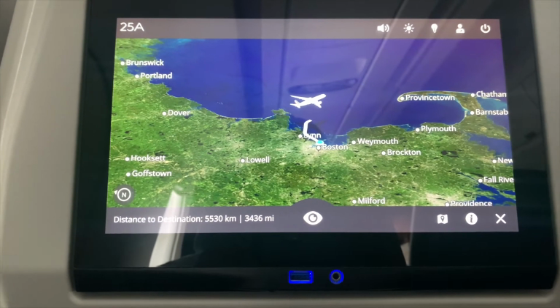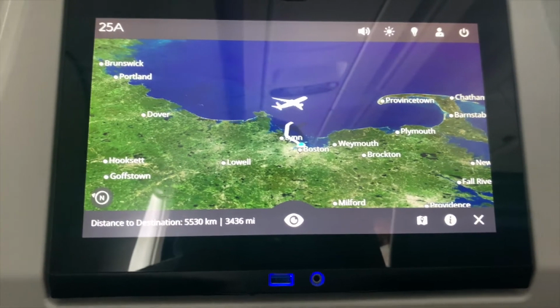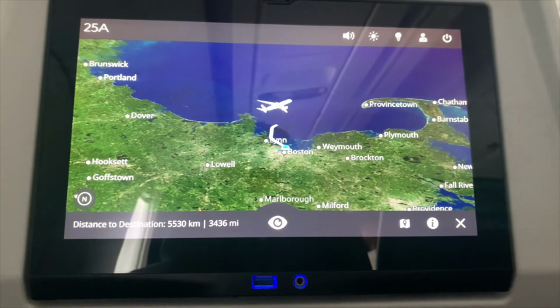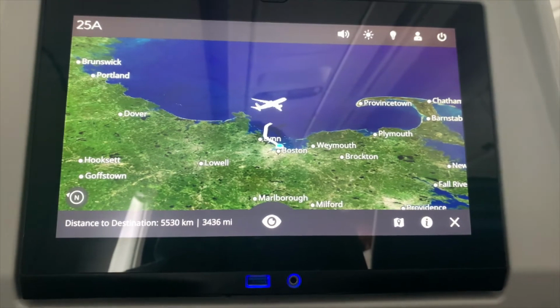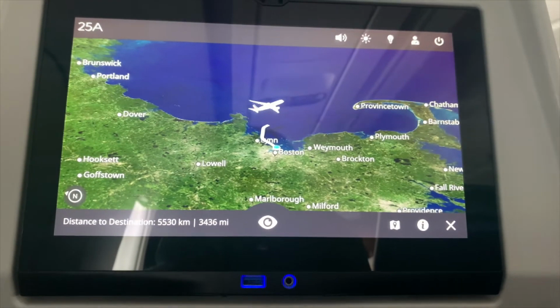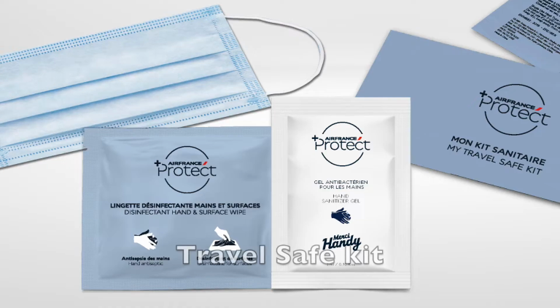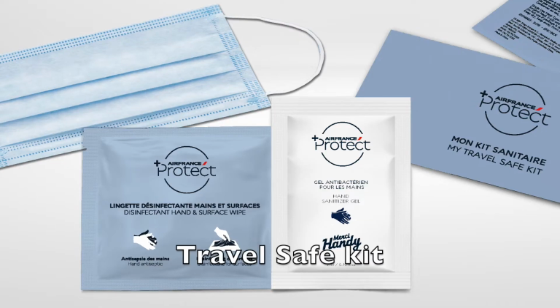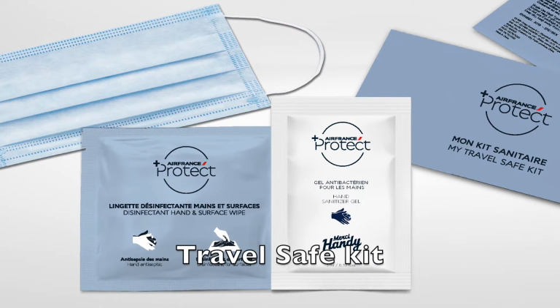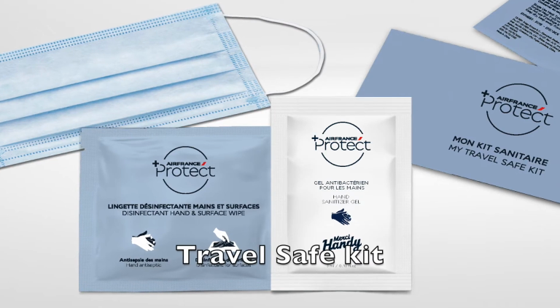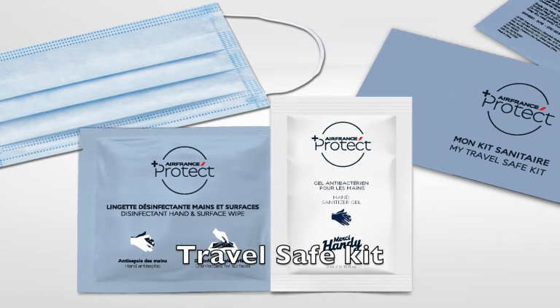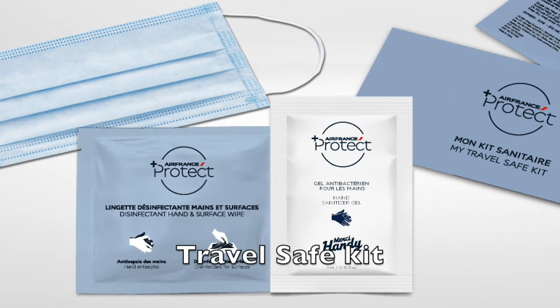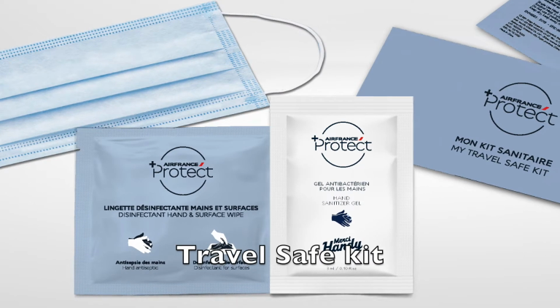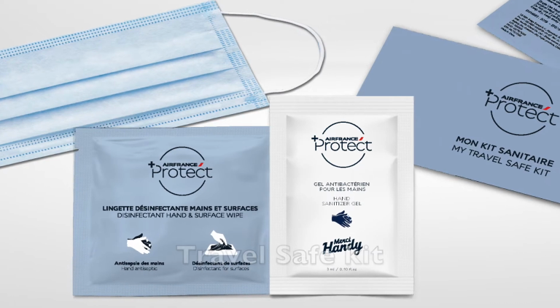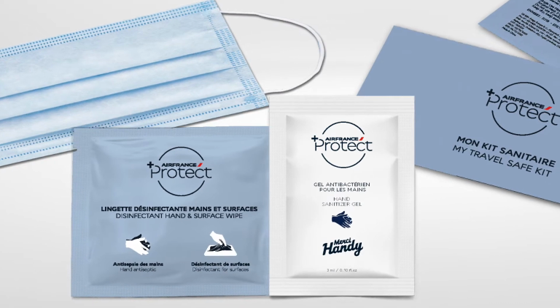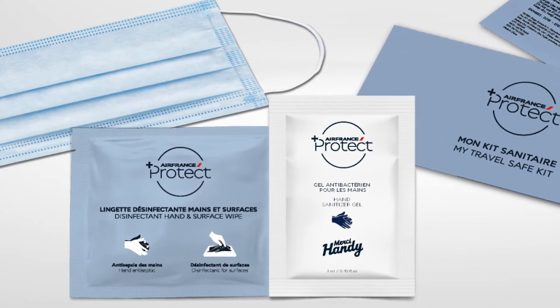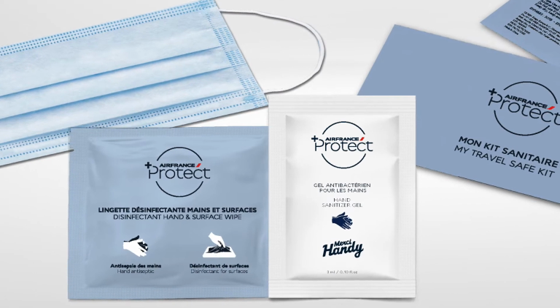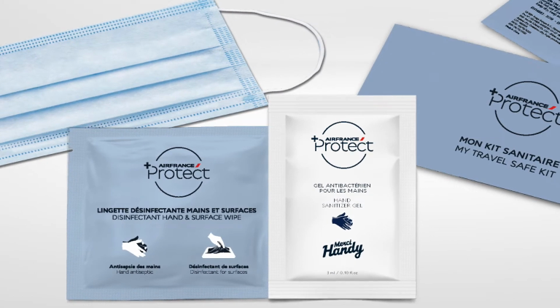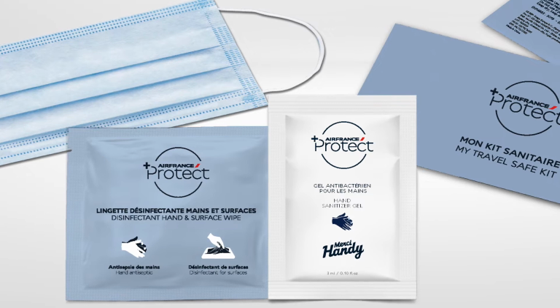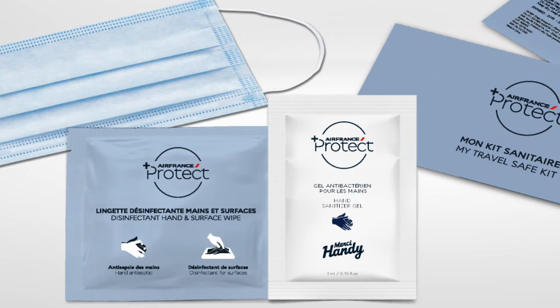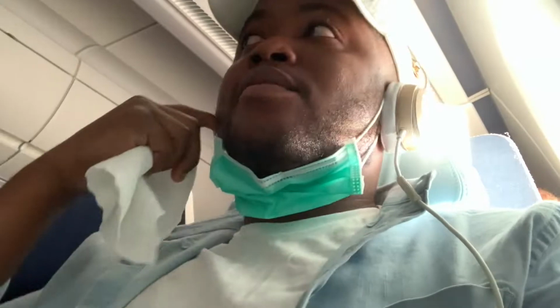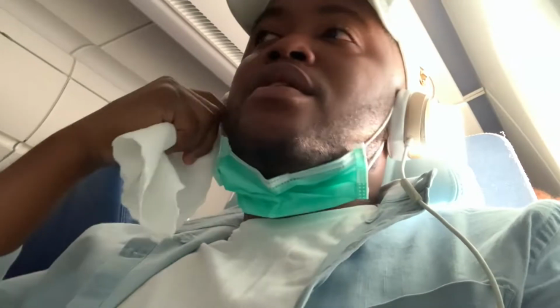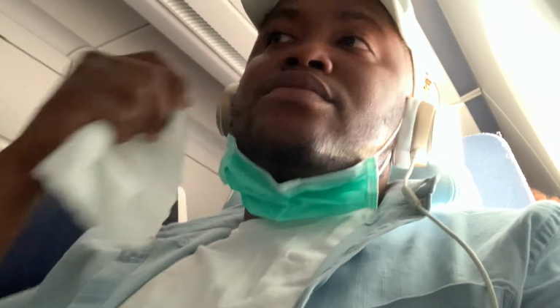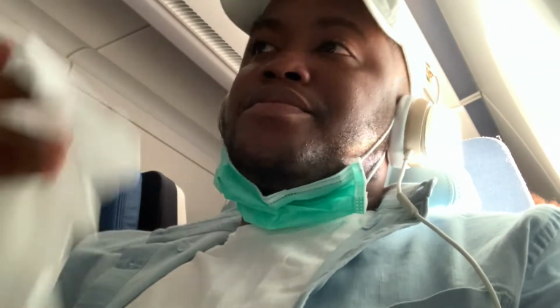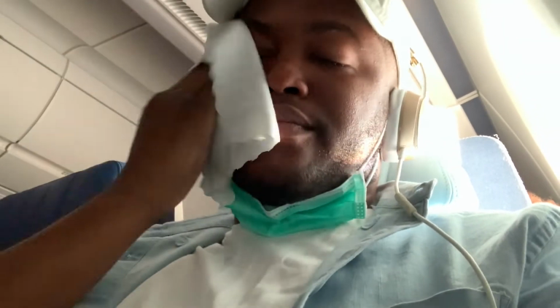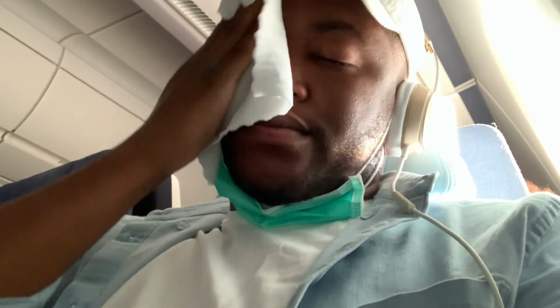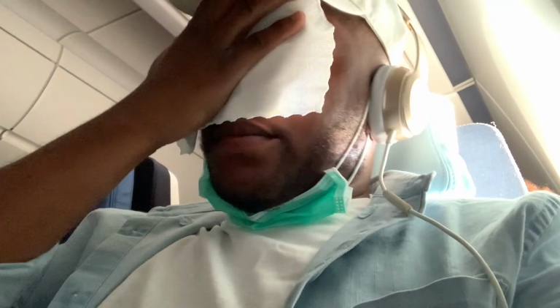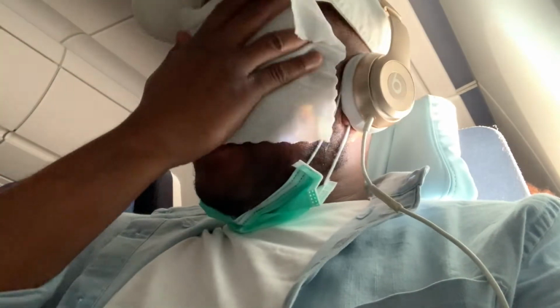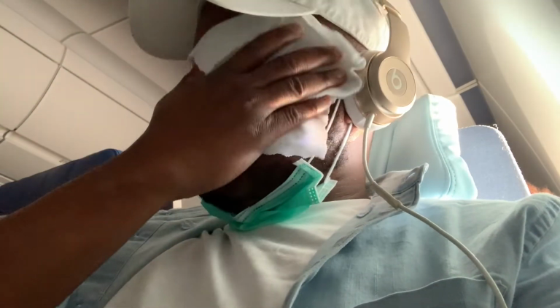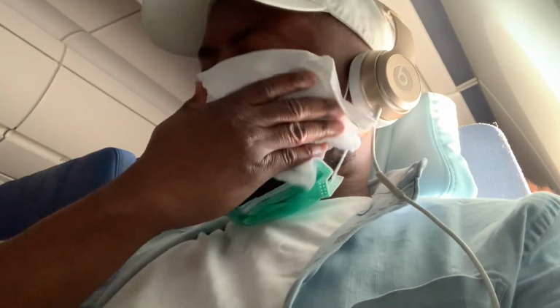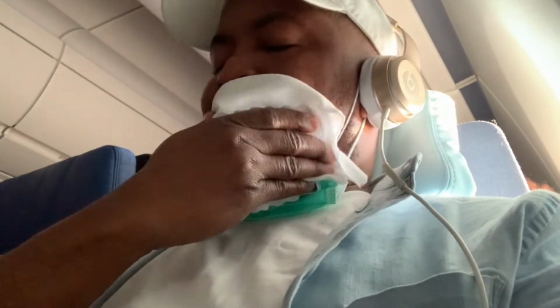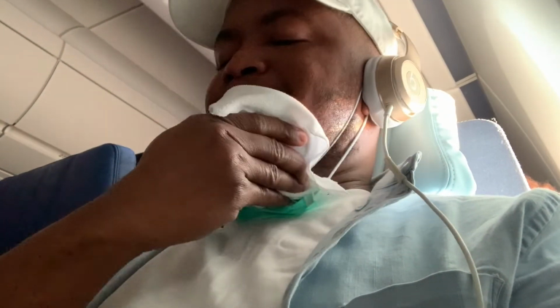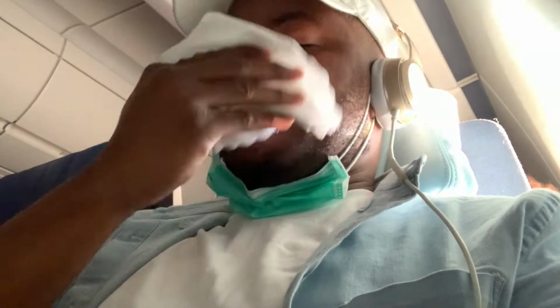Soon after takeoff, the crew handed out a travel safety kit which included a fresh face mask, disinfectant wipes, and hand sanitizer. Plus, later on, they gave us a refreshing towel.